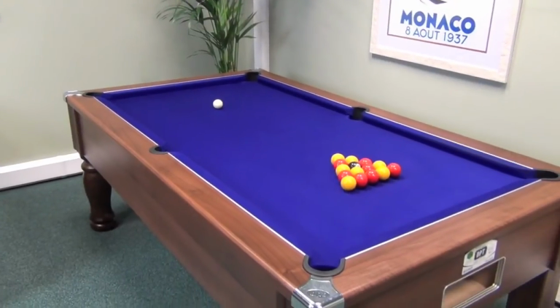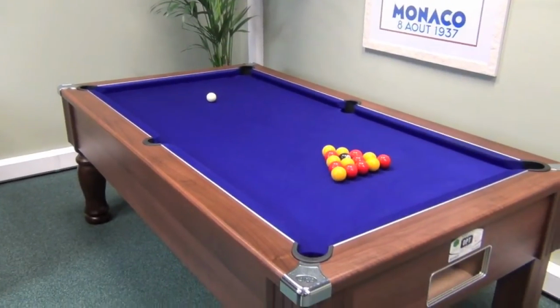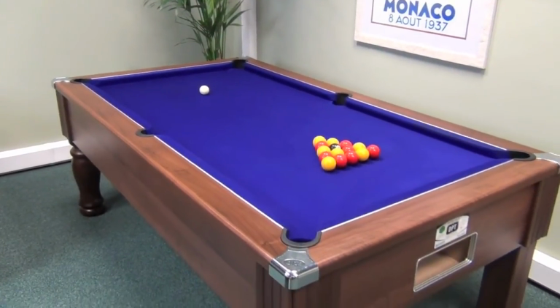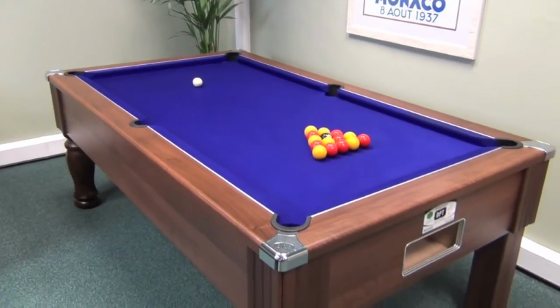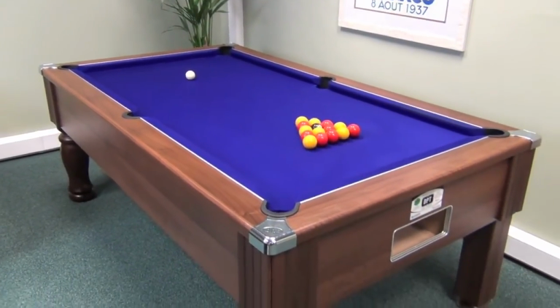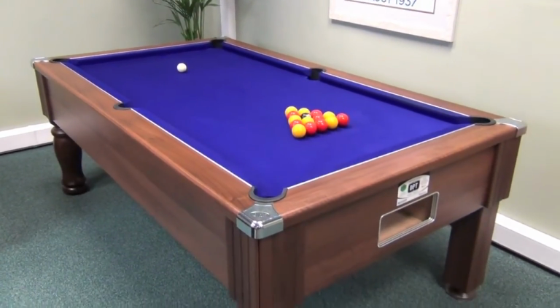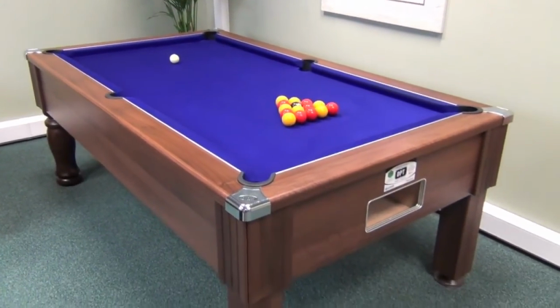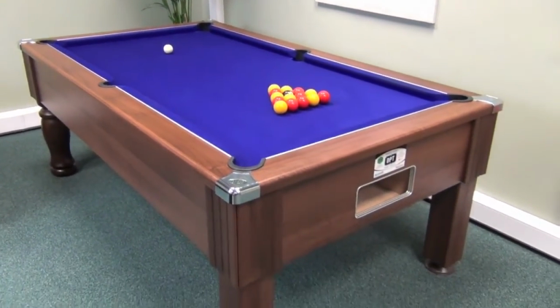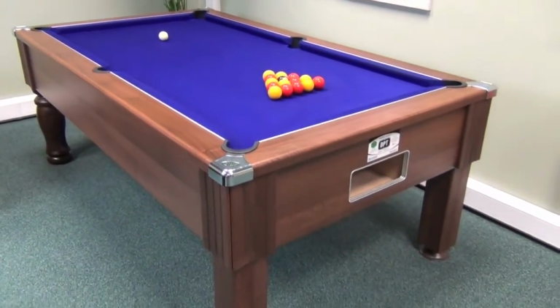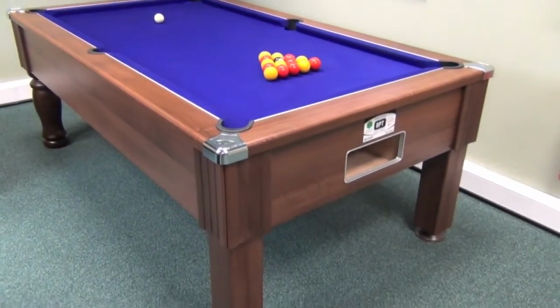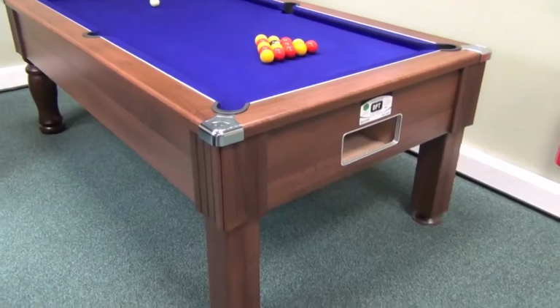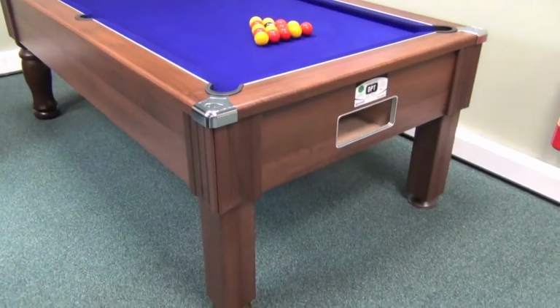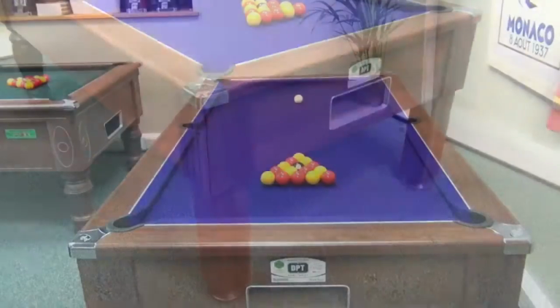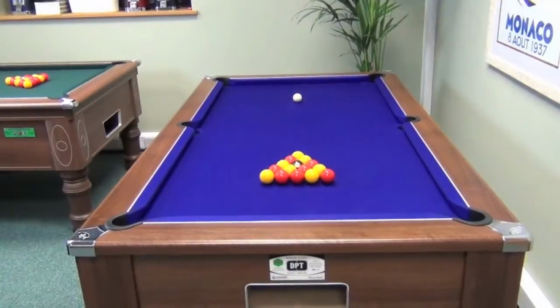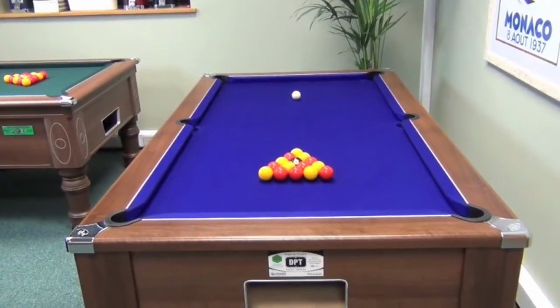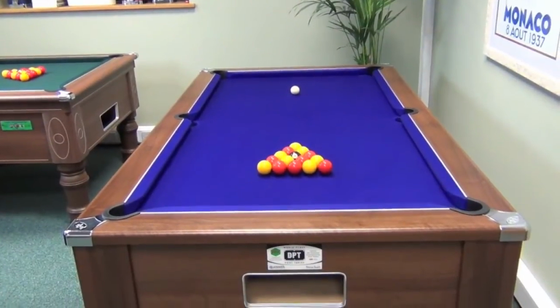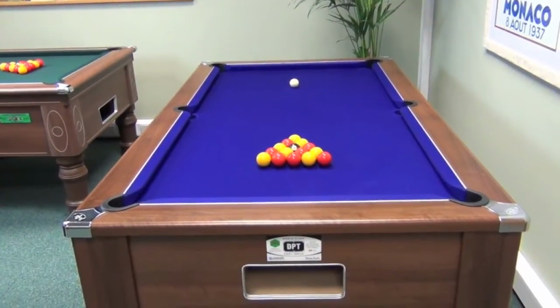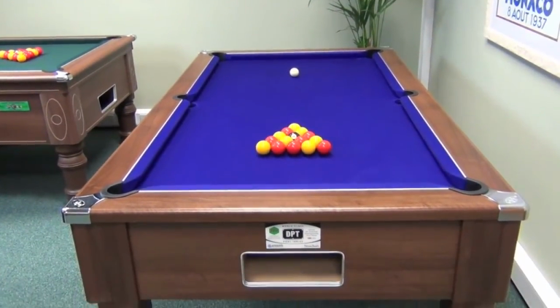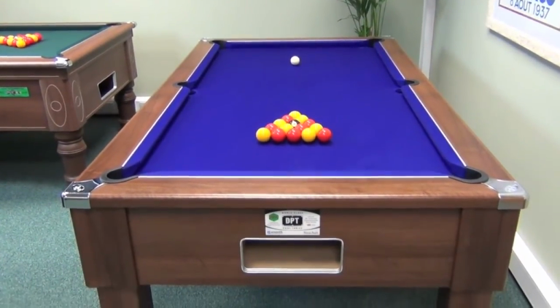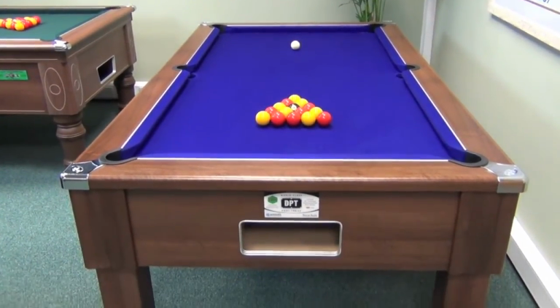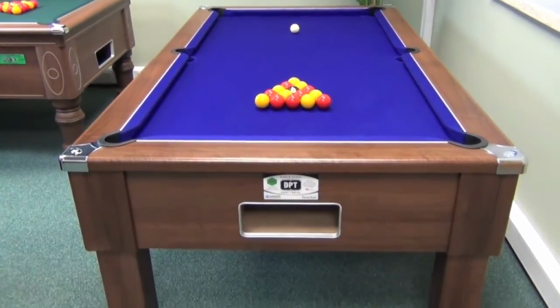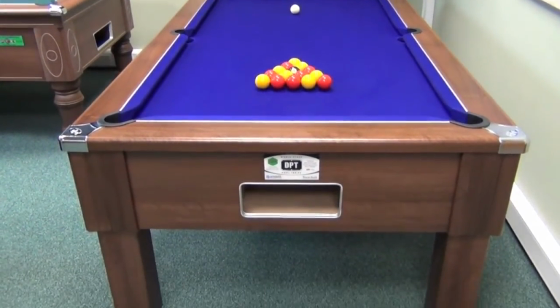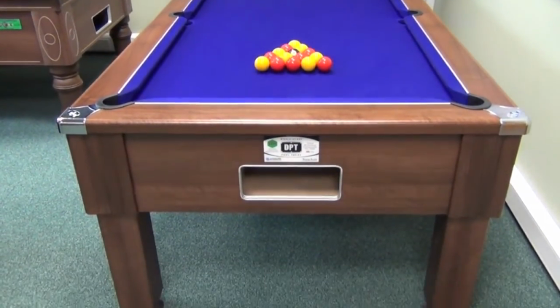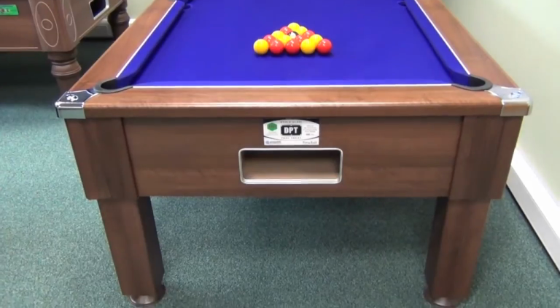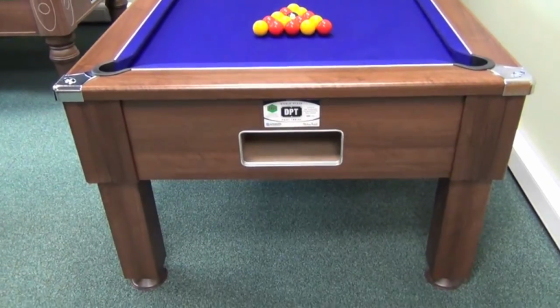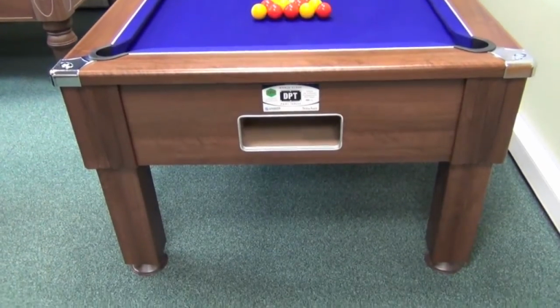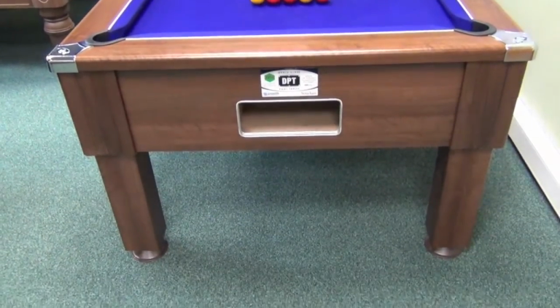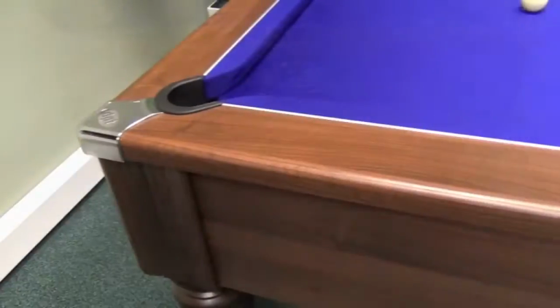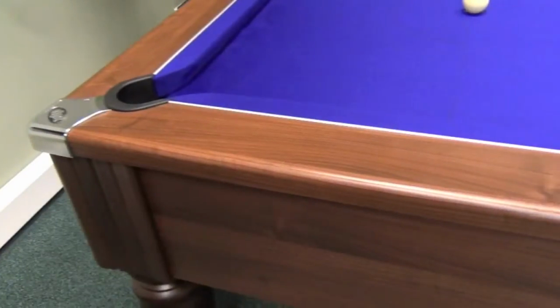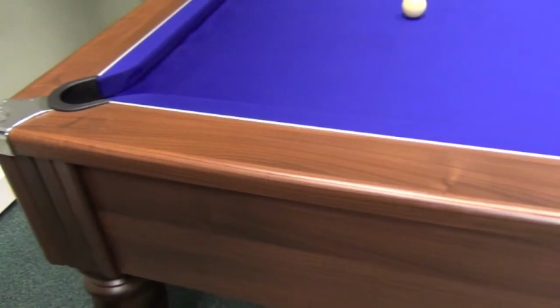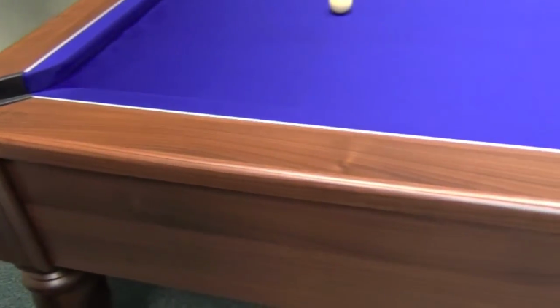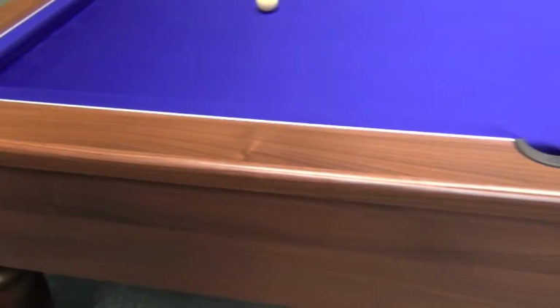The Monarch Pool Table is made by British manufacturer DPT. It's a solidly built, sturdy pub-style slate bed pool table, available in either six foot or seven foot sizes for English pool.